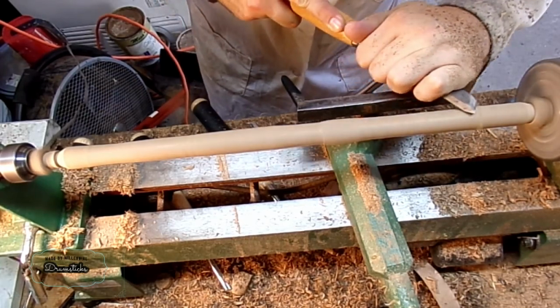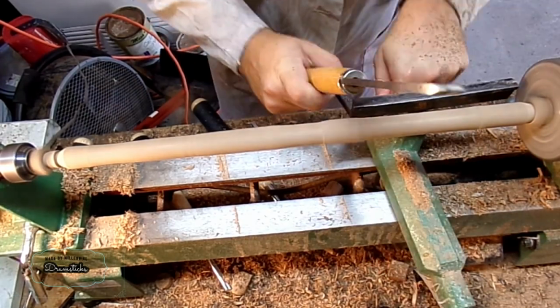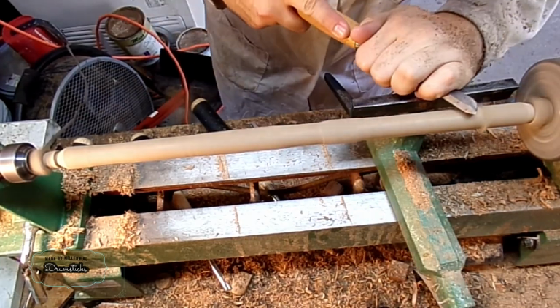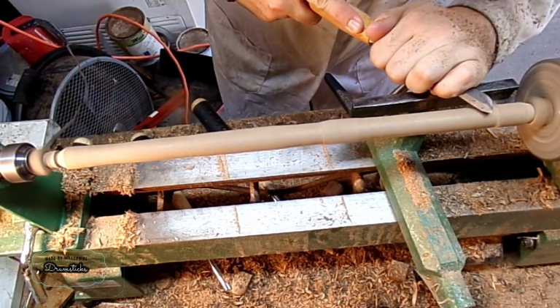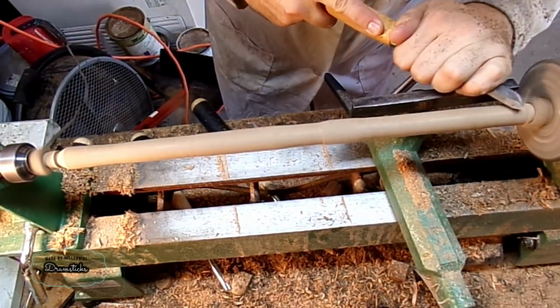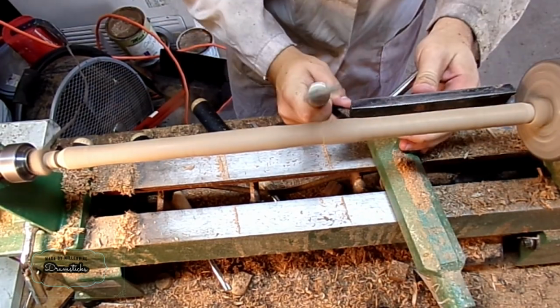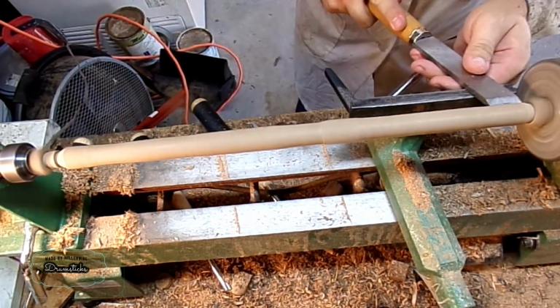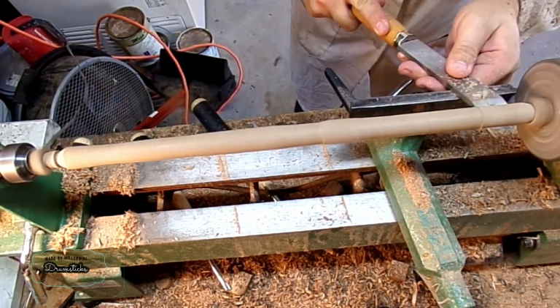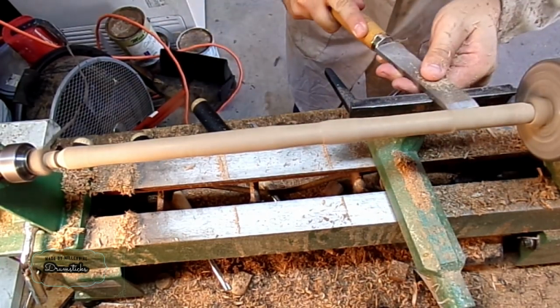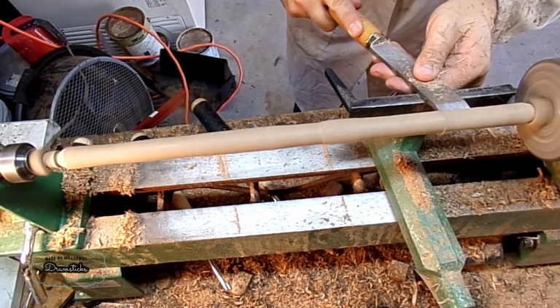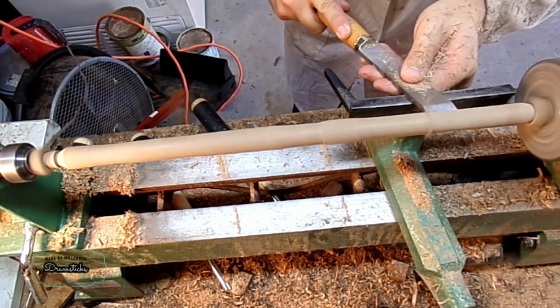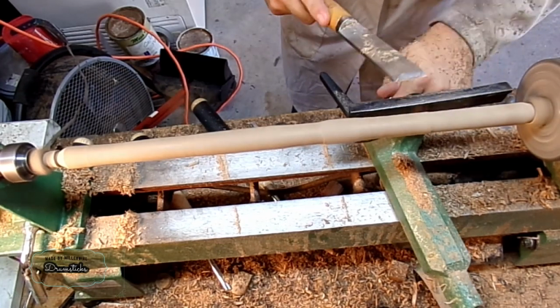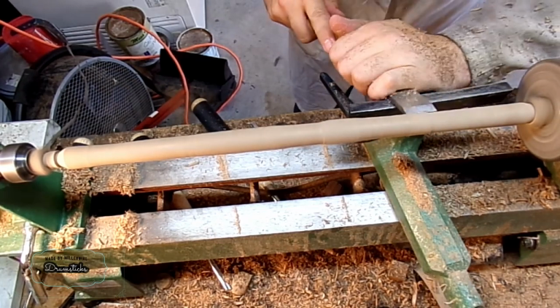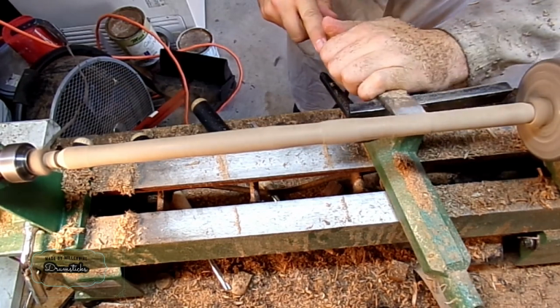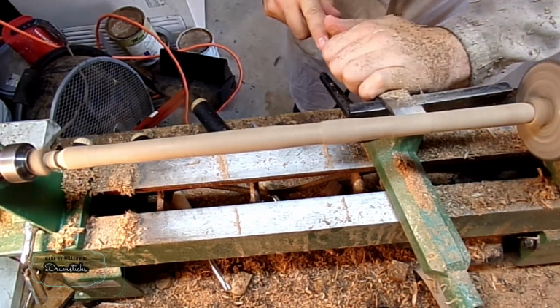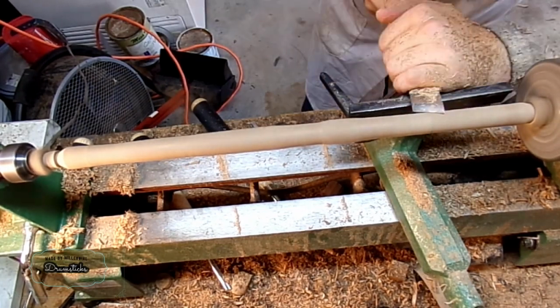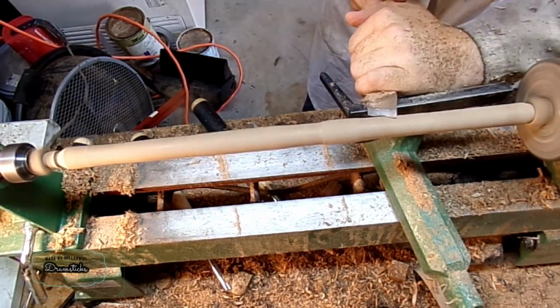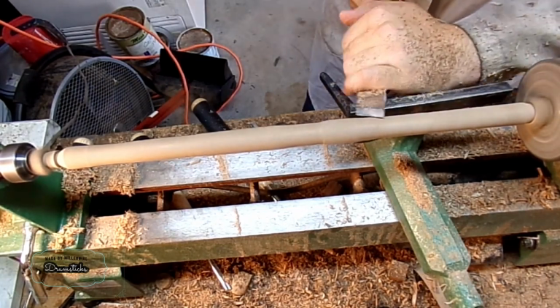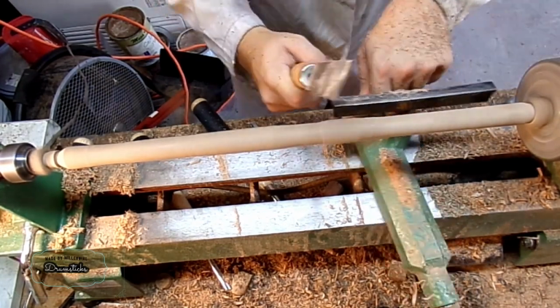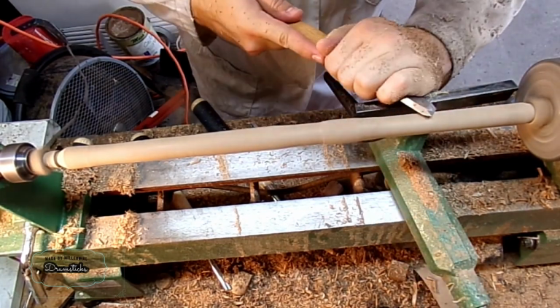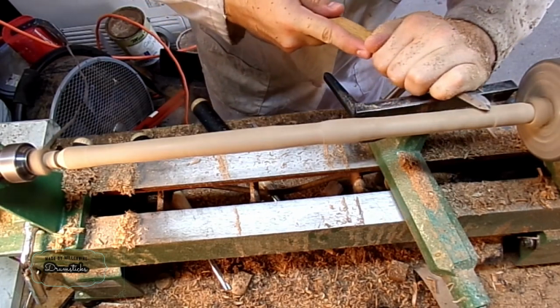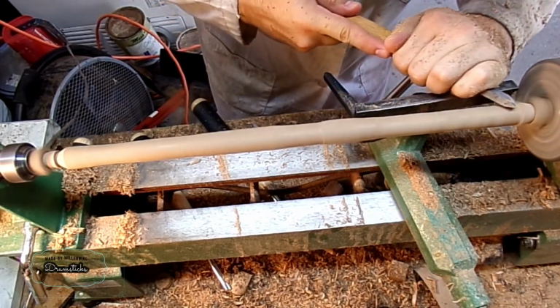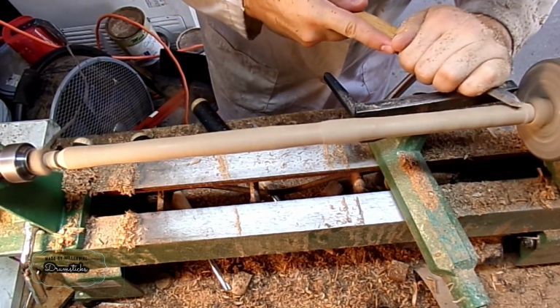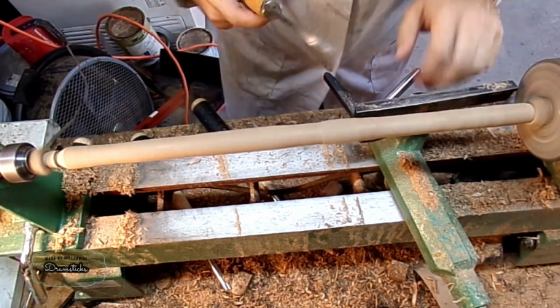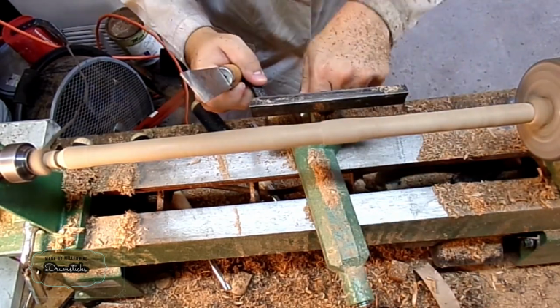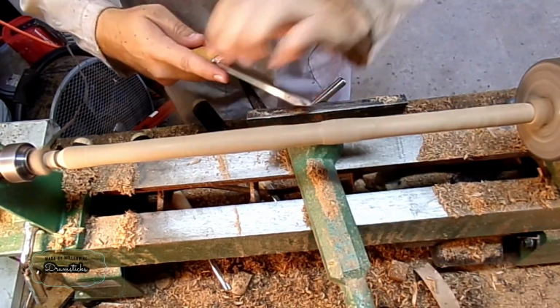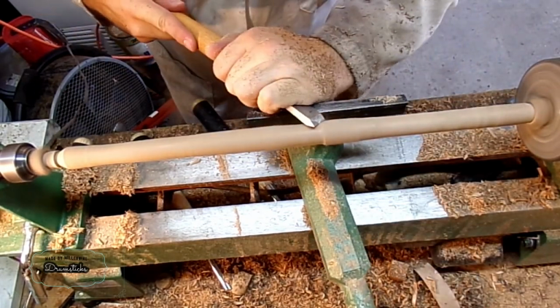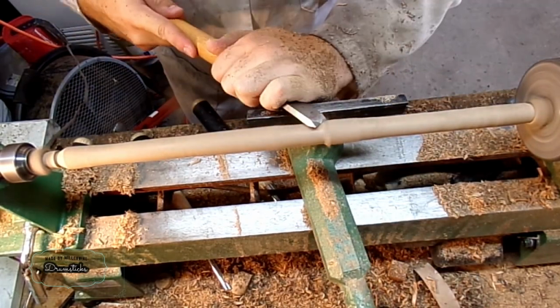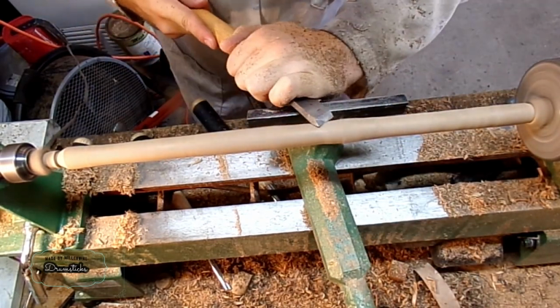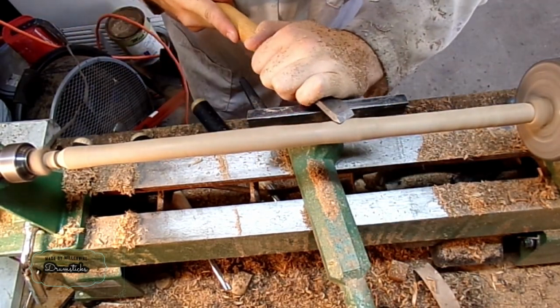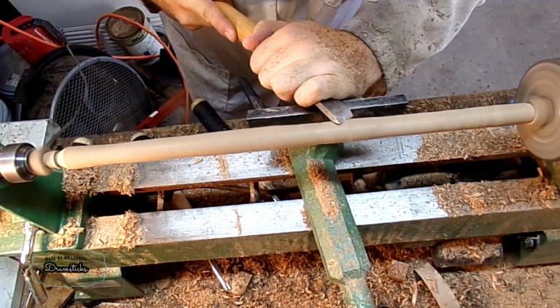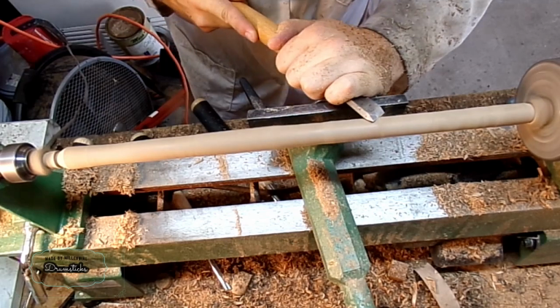Once I get the thickness worked out, I can start making just slow shearing cuts to try and get everything to uniform thickness. And I just want to turn down a little bit more than making these three-fourths of an inch round.